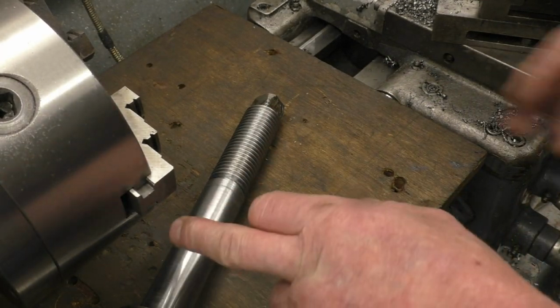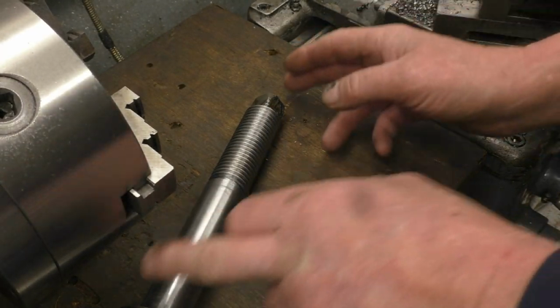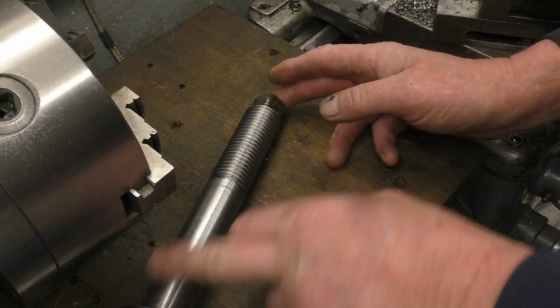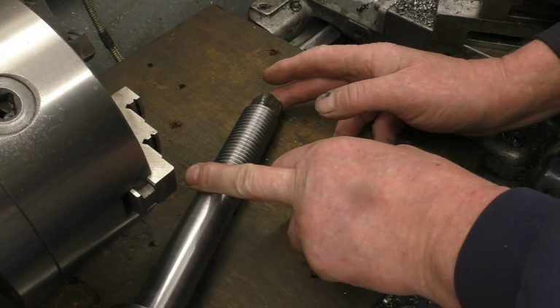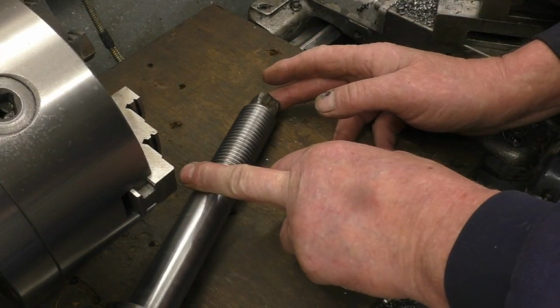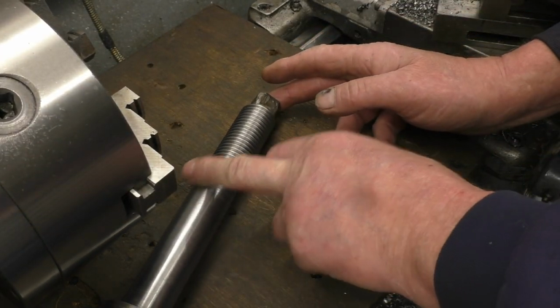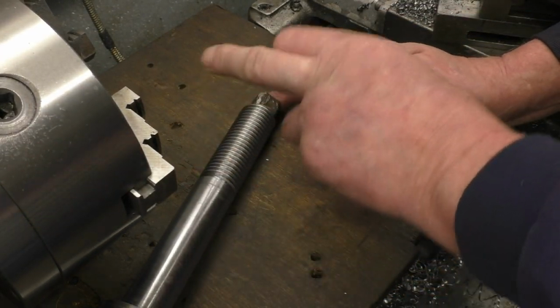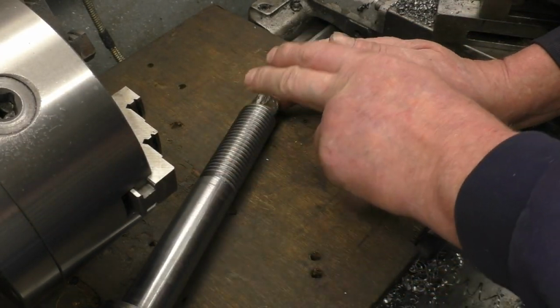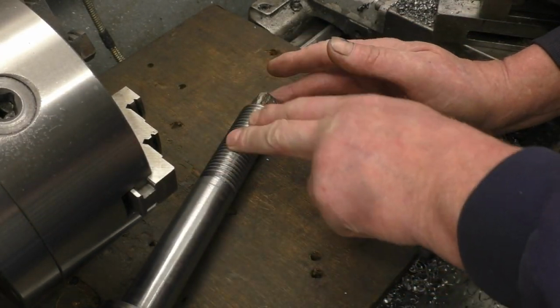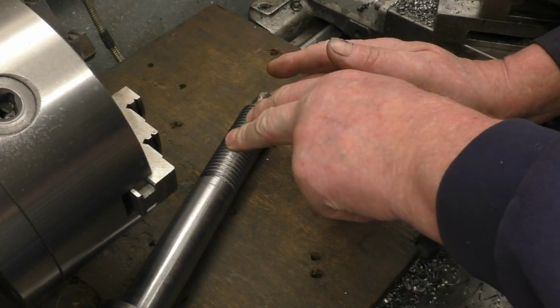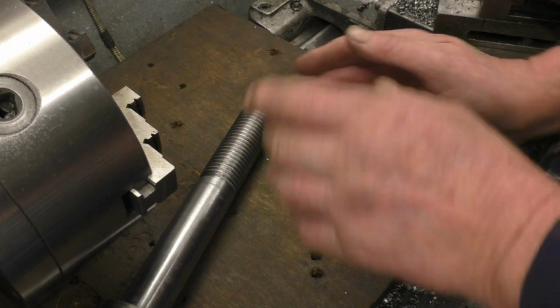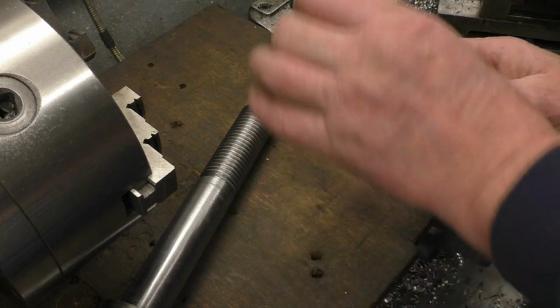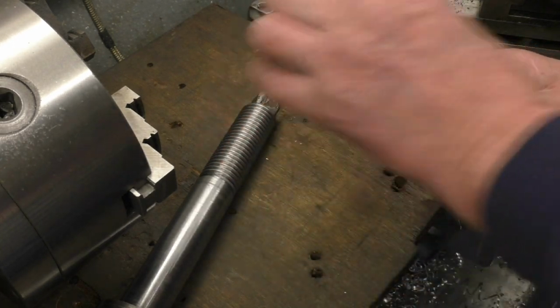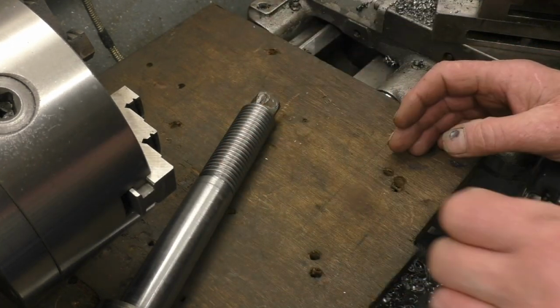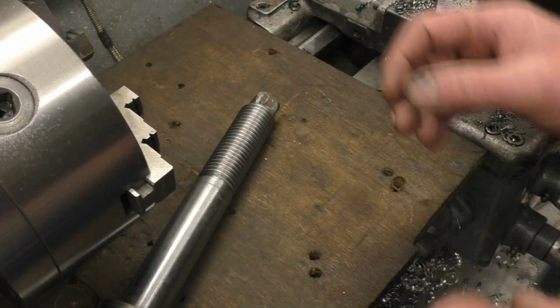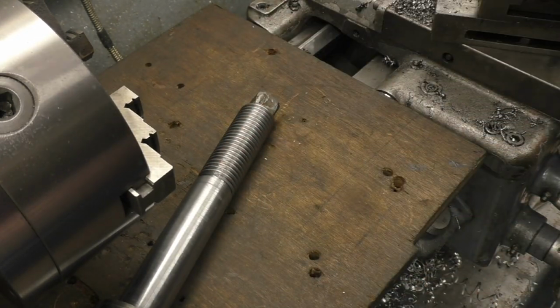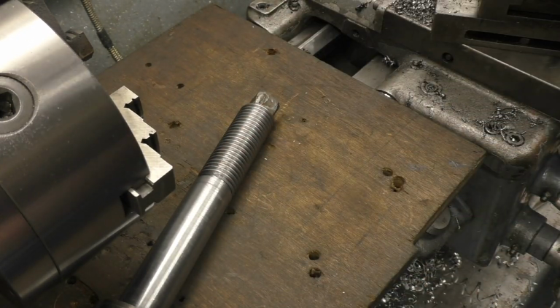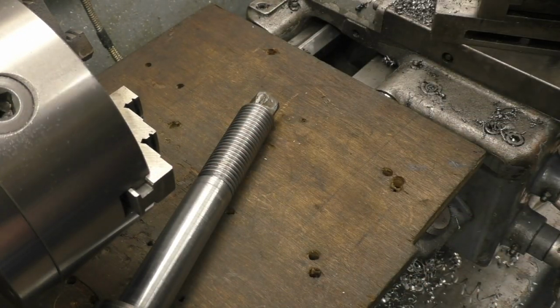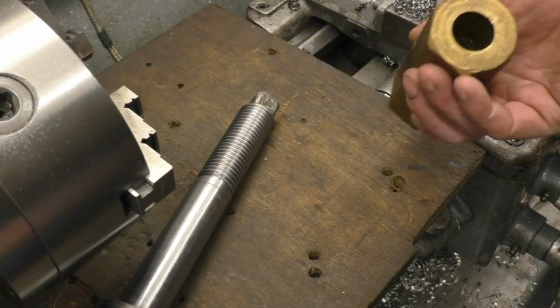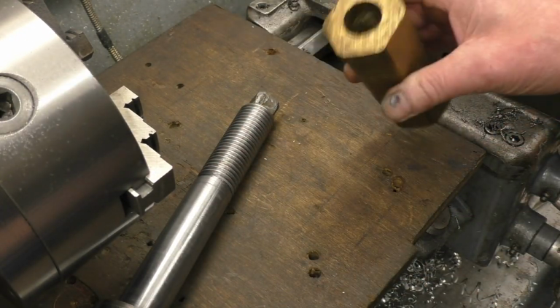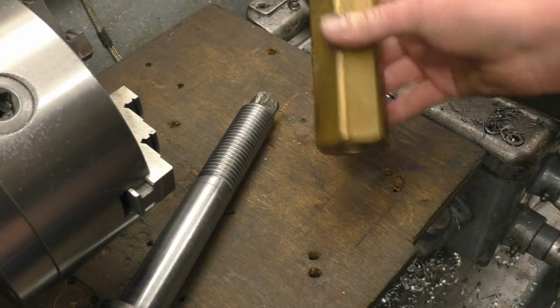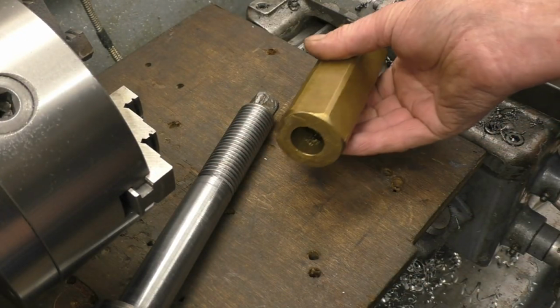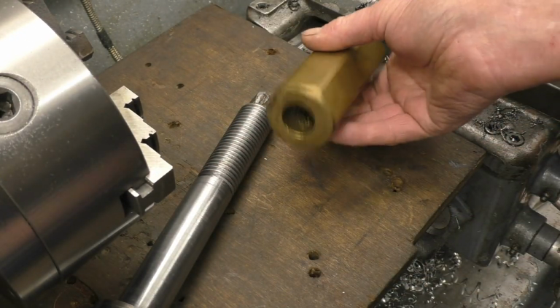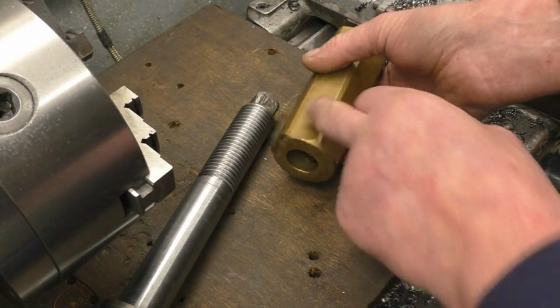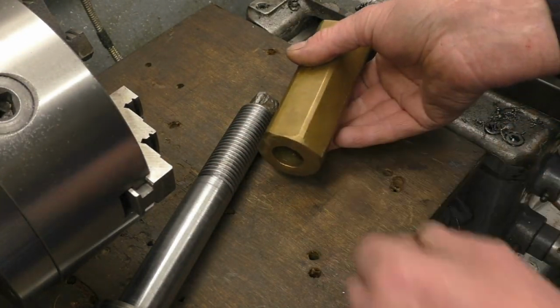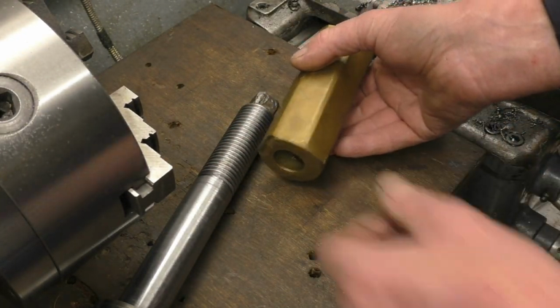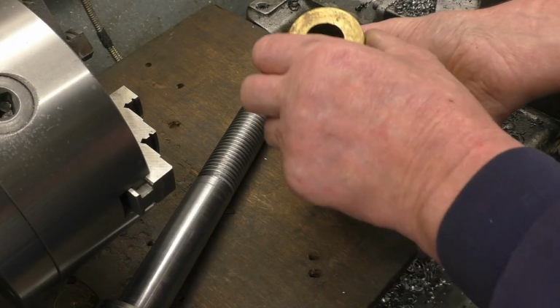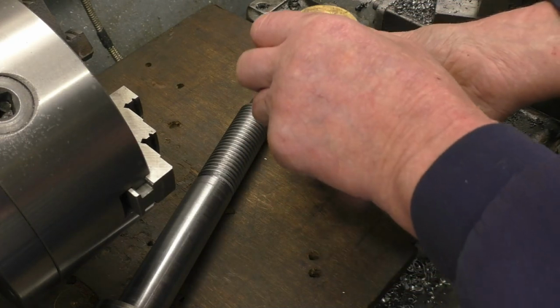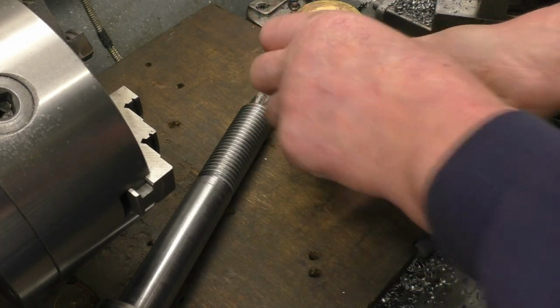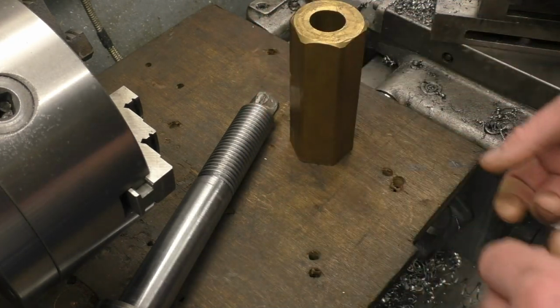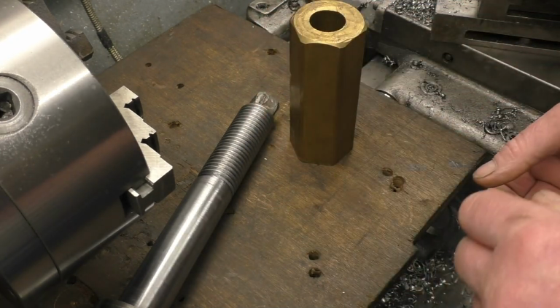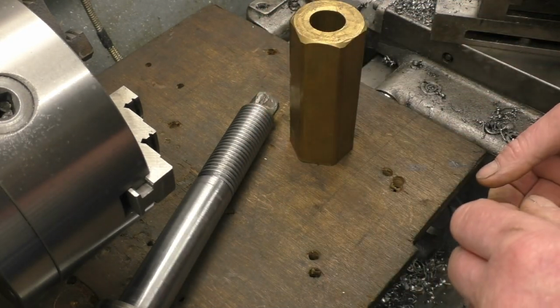That's the shaft machined down to finish size and the thread cut. I need to make a new nut. I've got a nice bit of hex brass bar — I'm going to make a nice brass nut out of that.